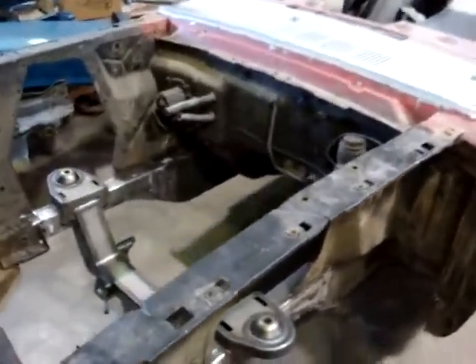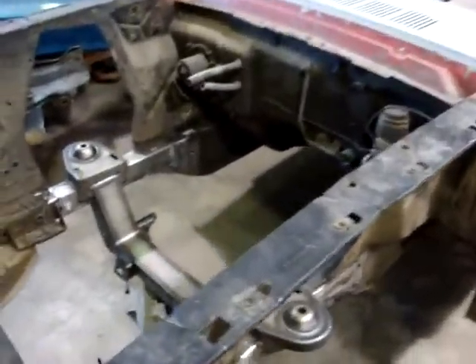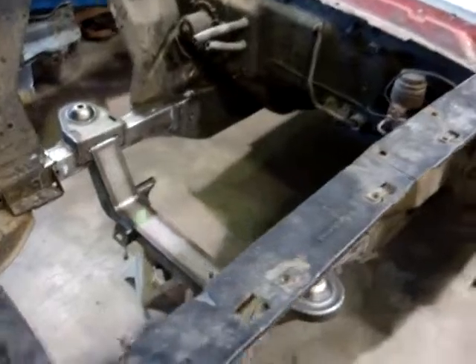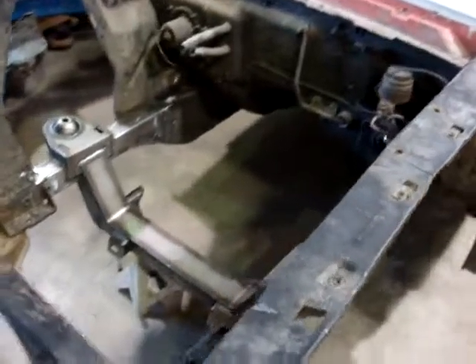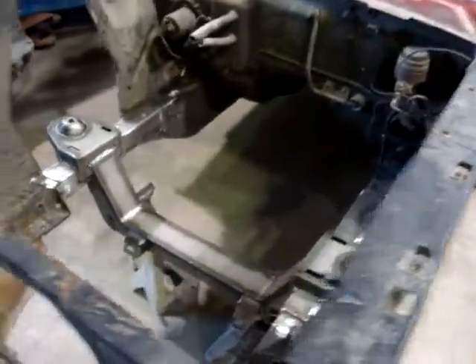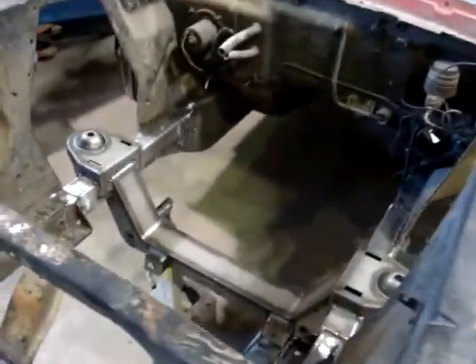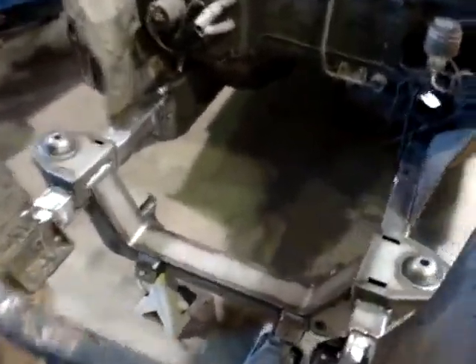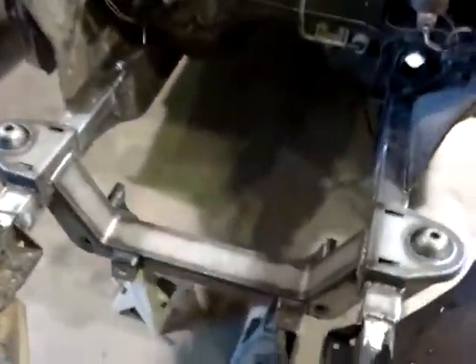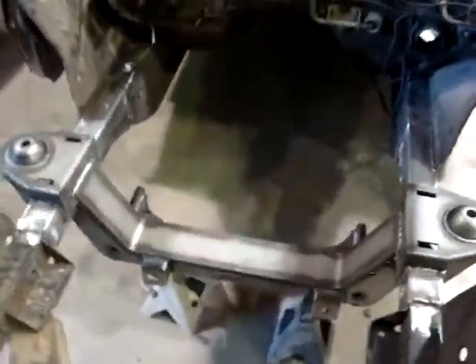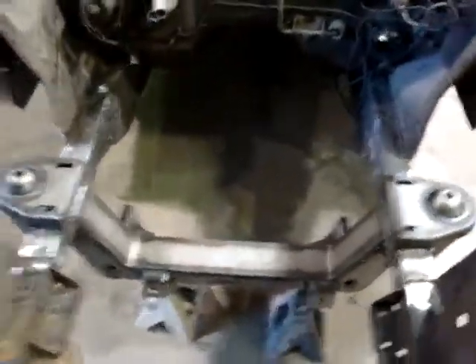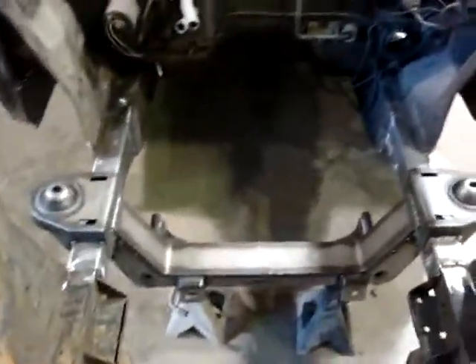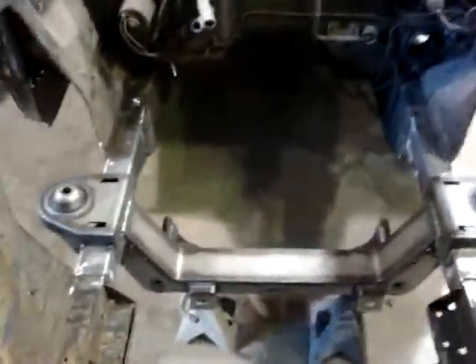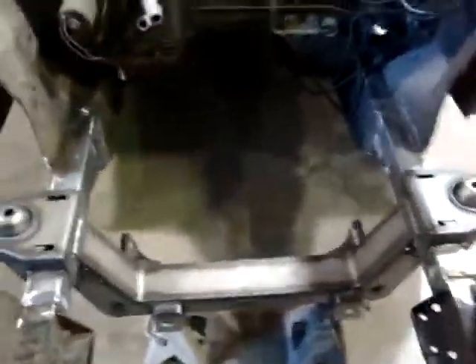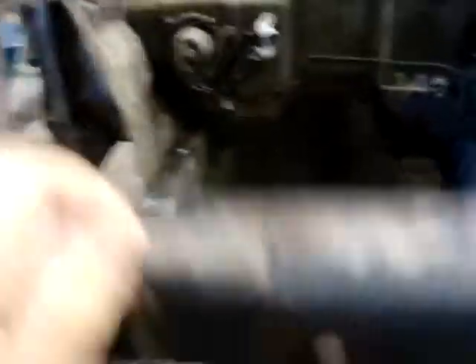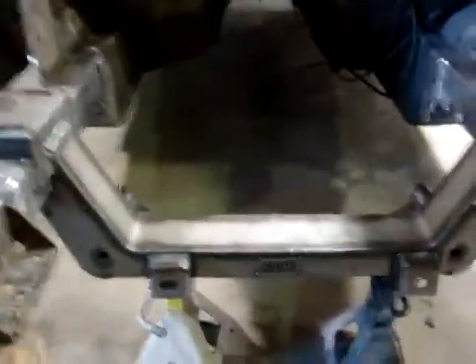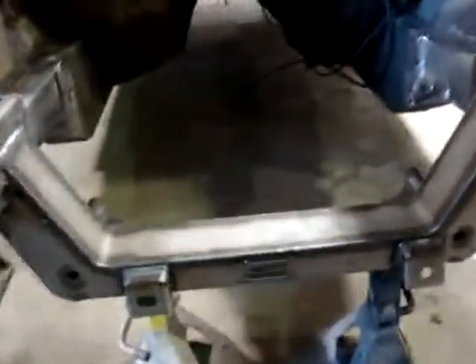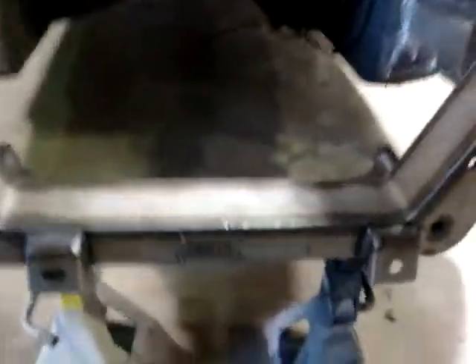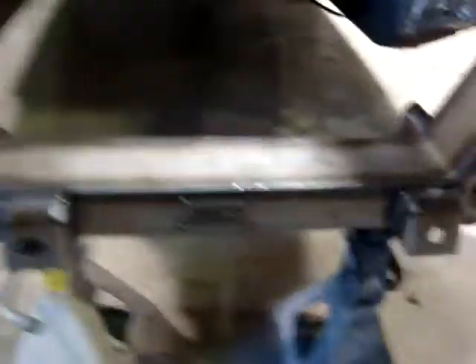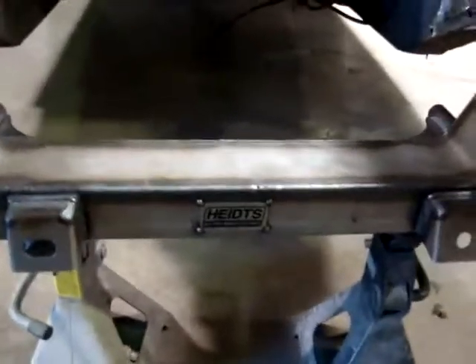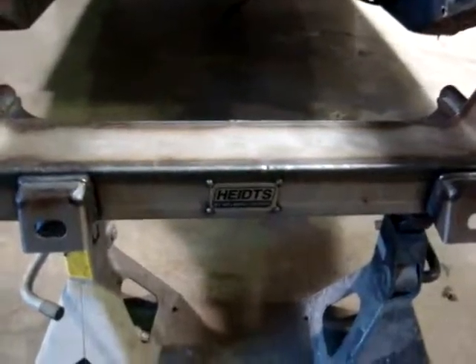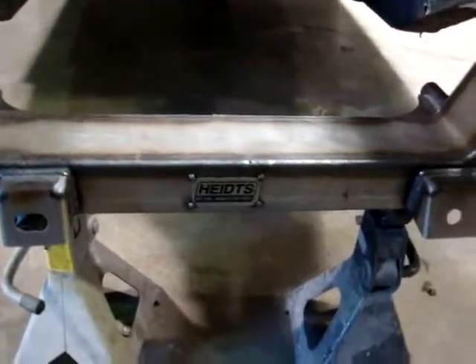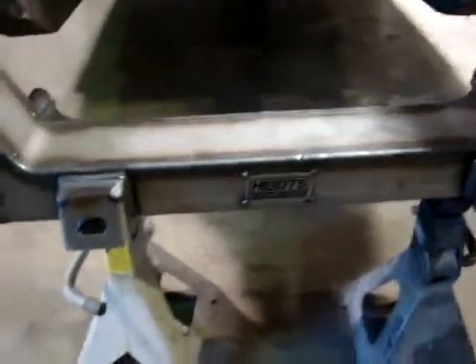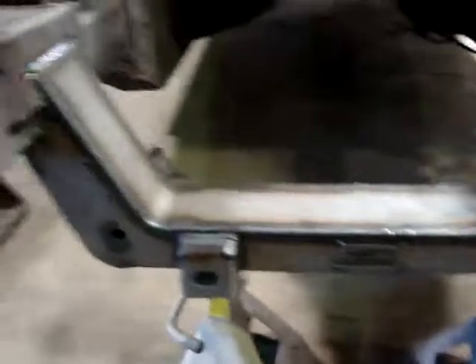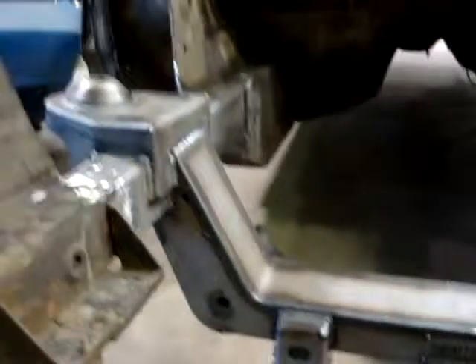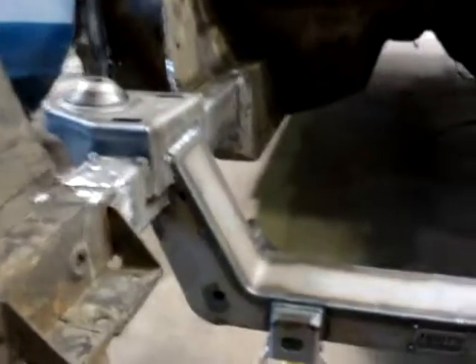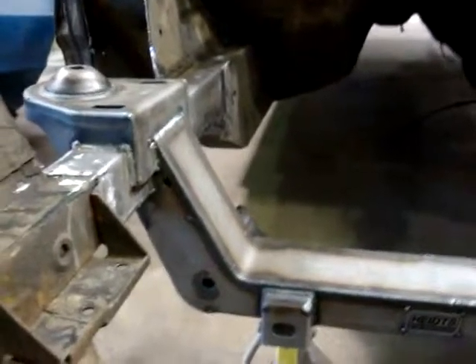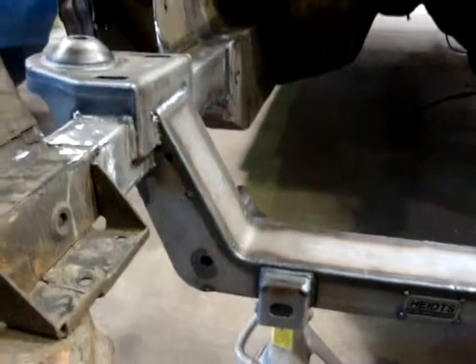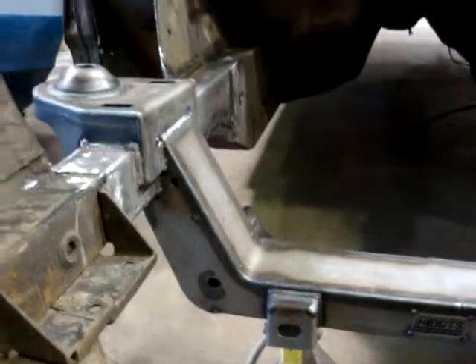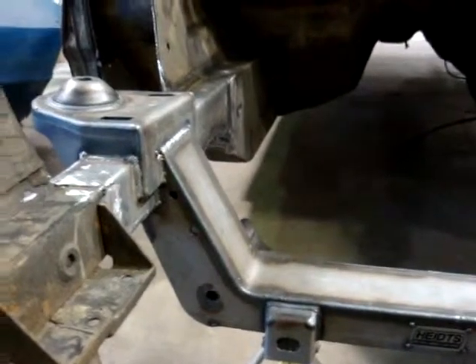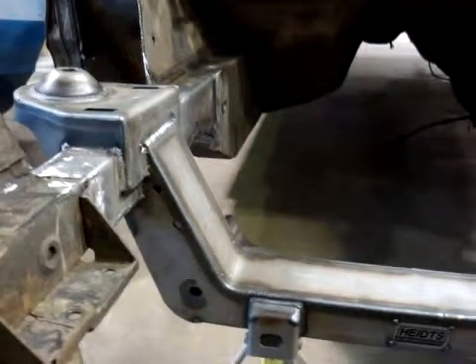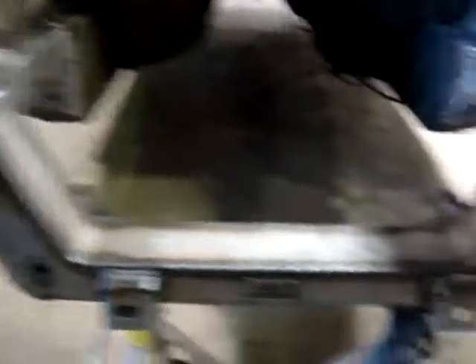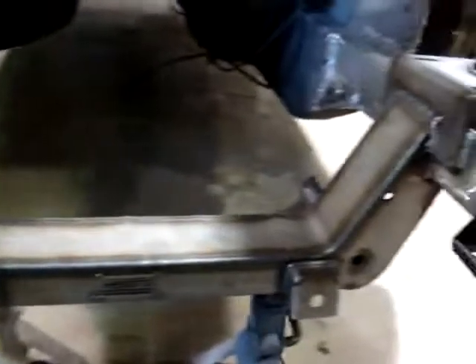On top of that, the car will have an entire heights steering, suspension, and brake system. And right here, you can see the heights front crossmember that we have welded in.